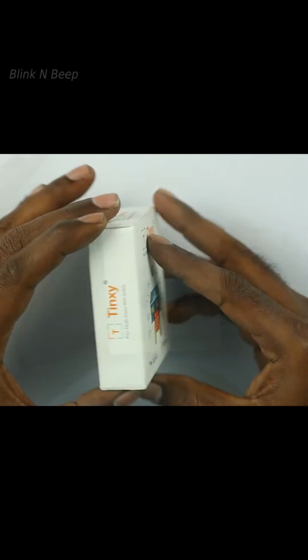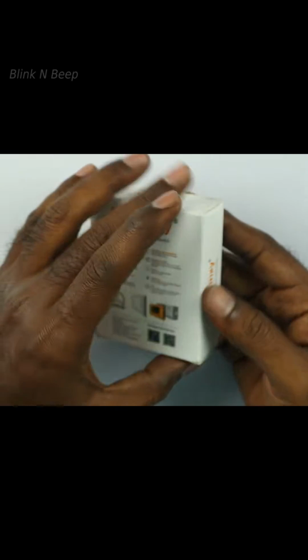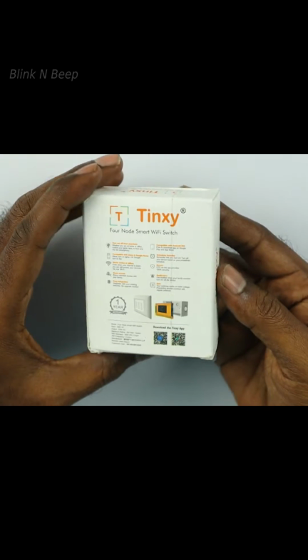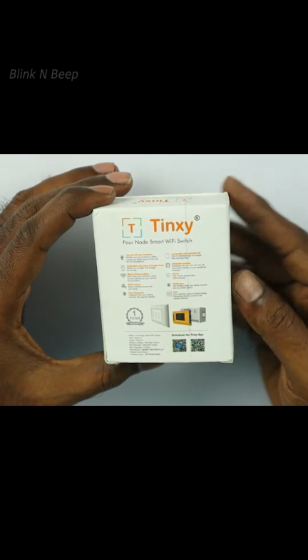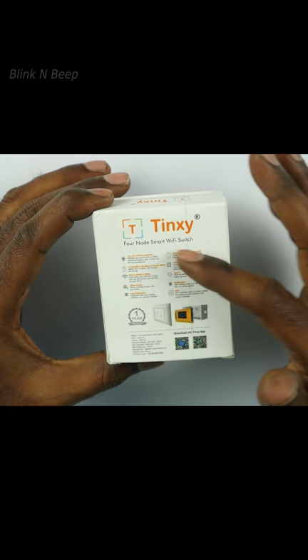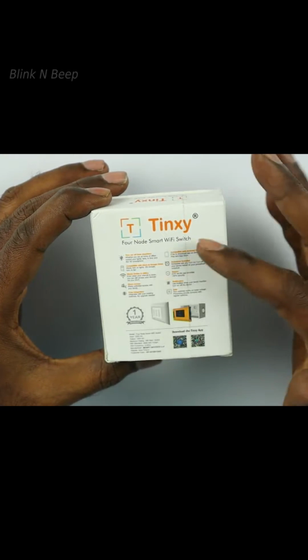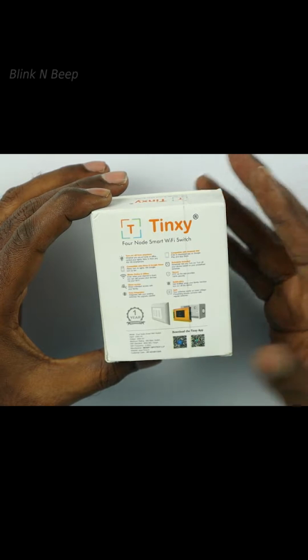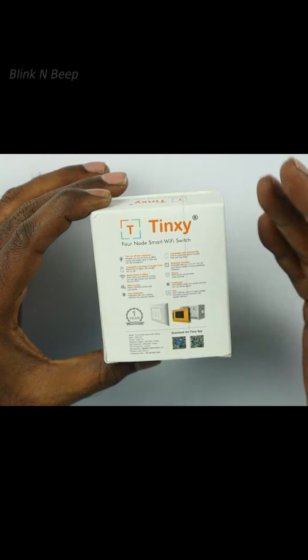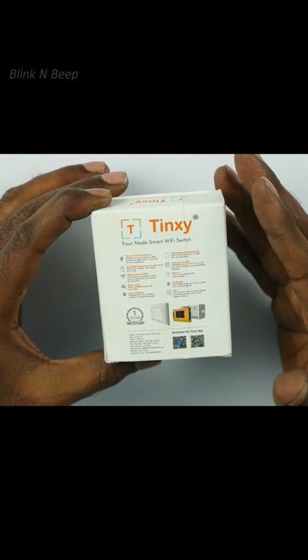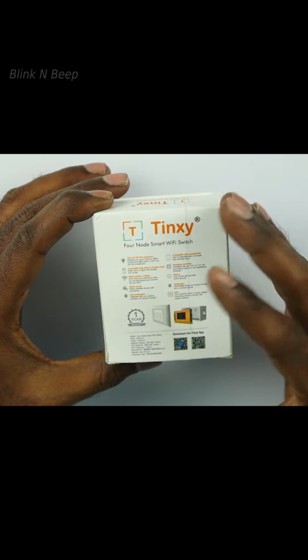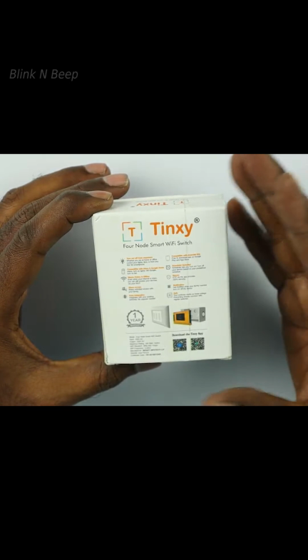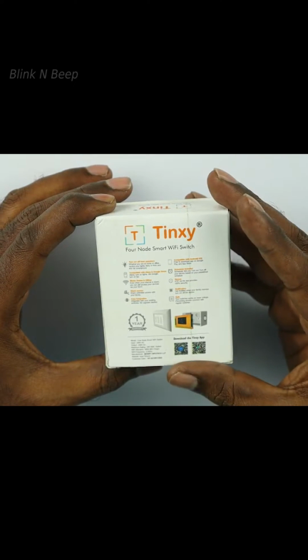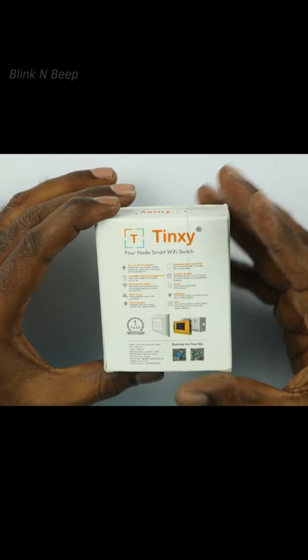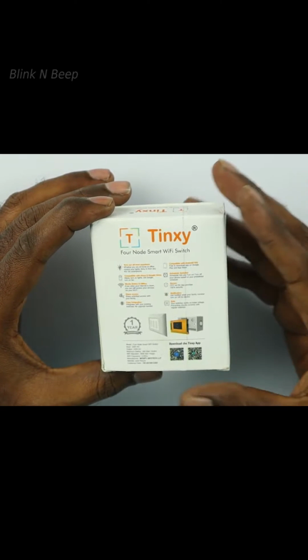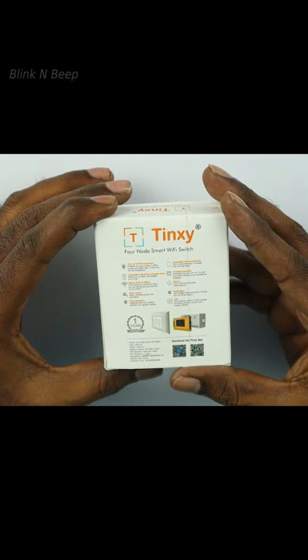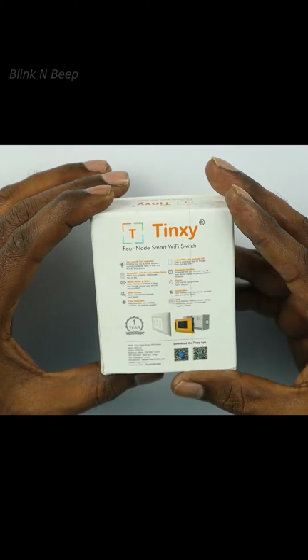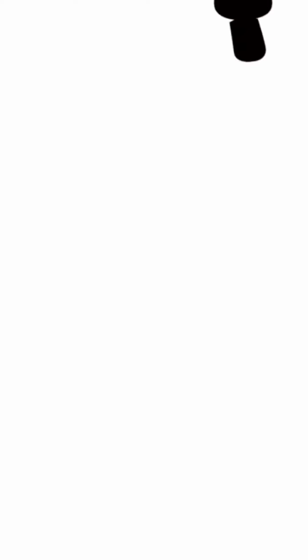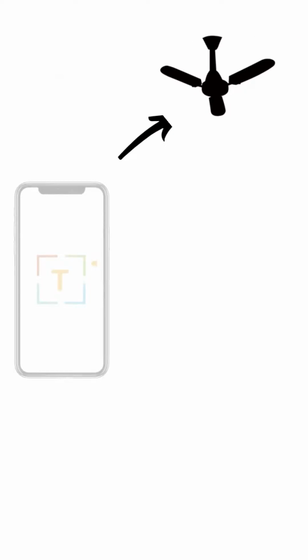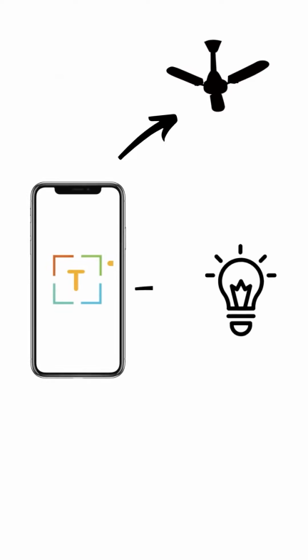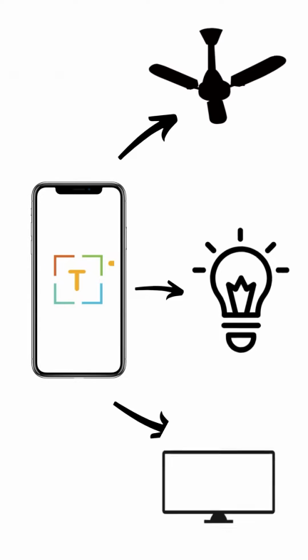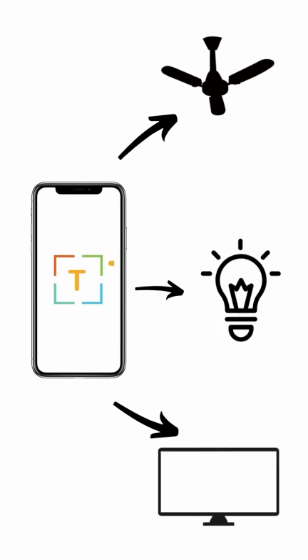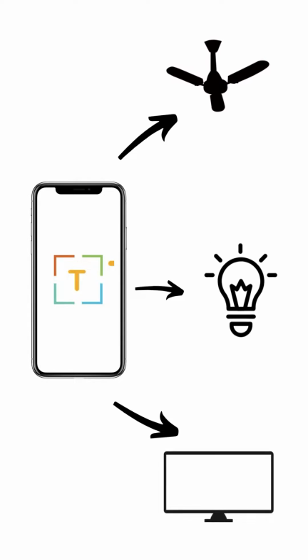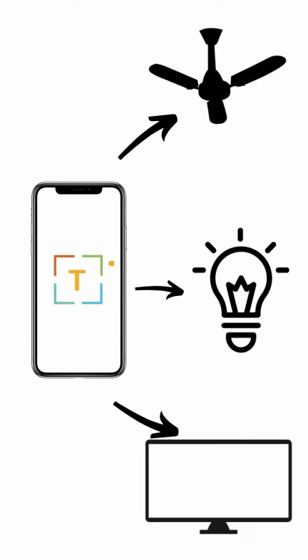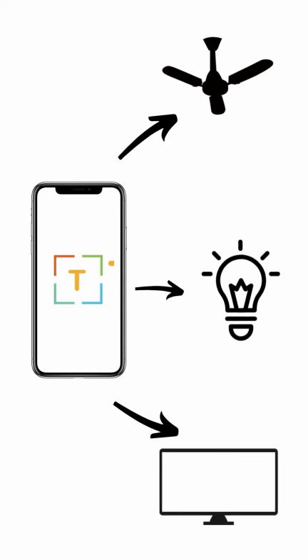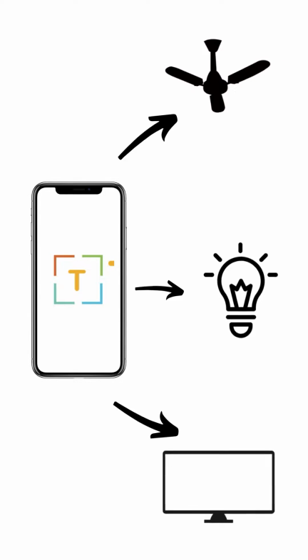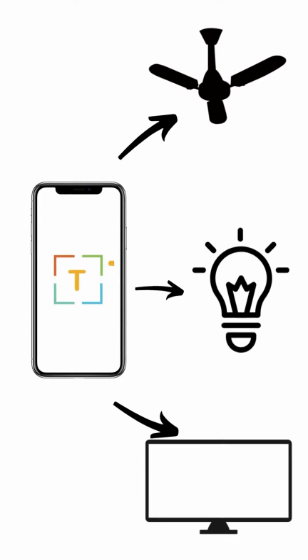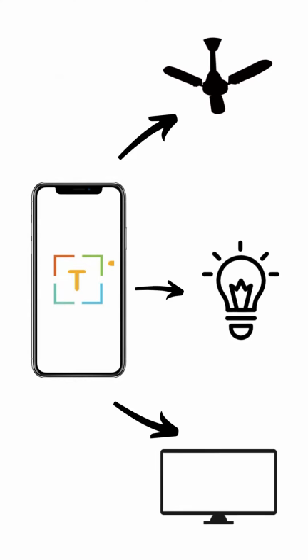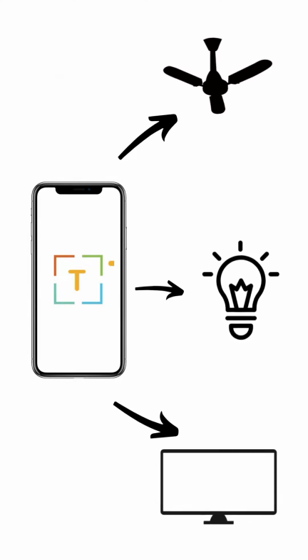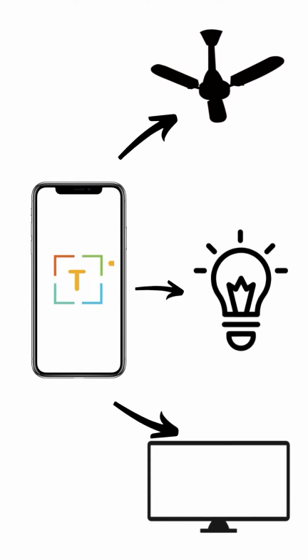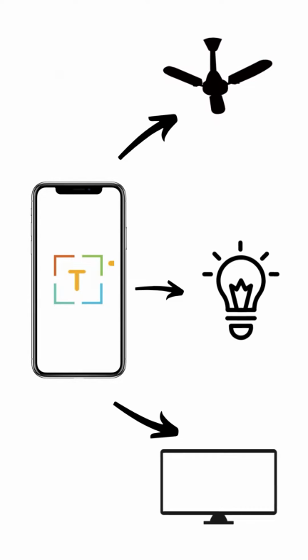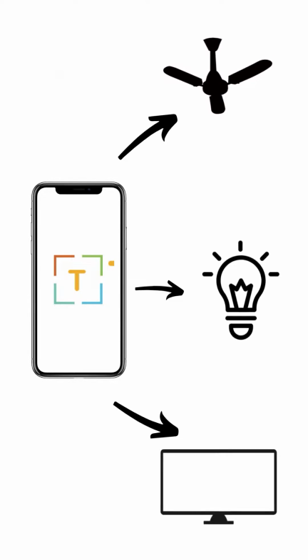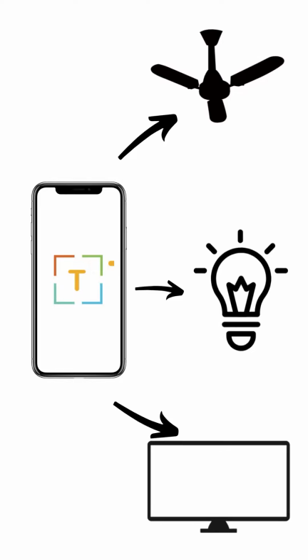On the other side, we have some highlights here. Let me just read them out. The first one is about controlling our lights, fans, TV, or similar appliances from anywhere through our smartphone.